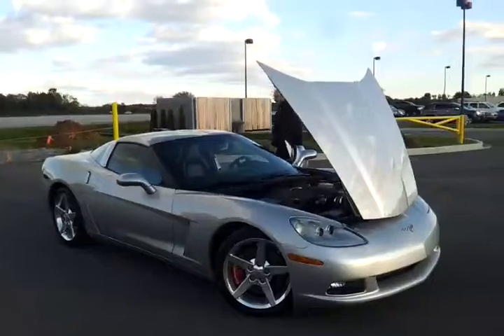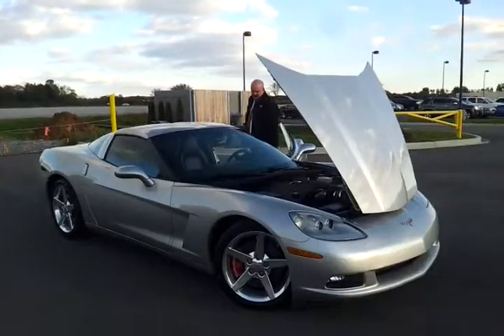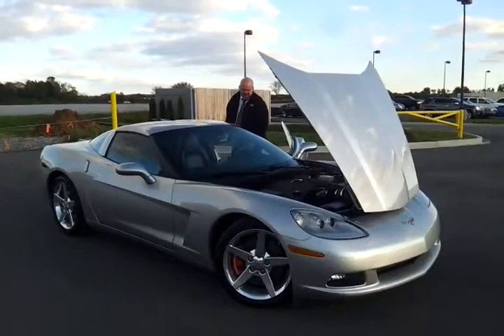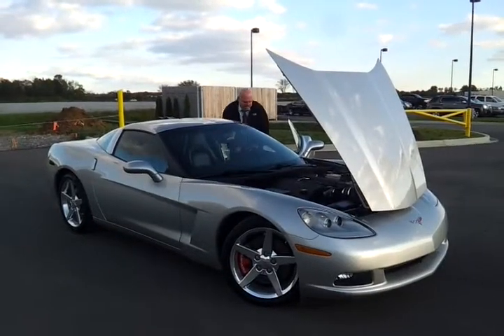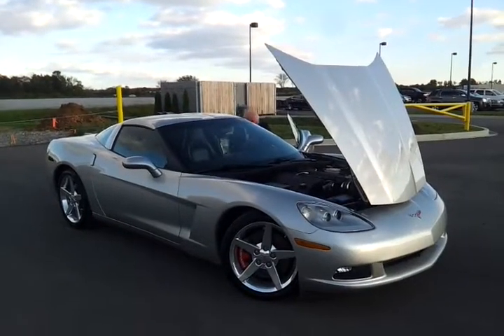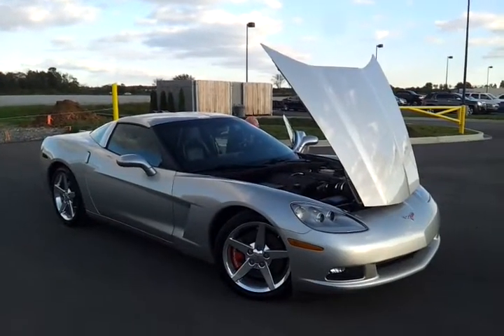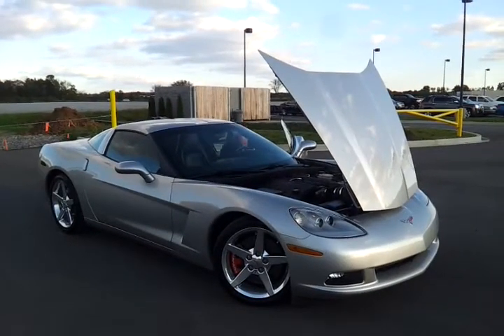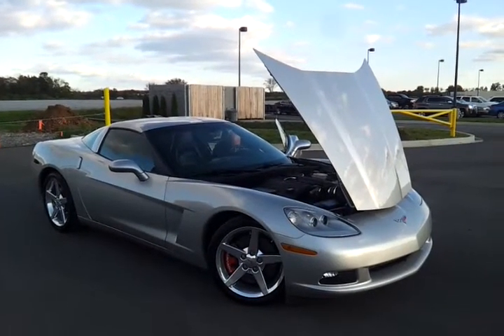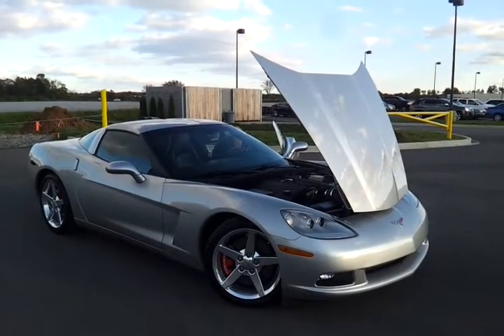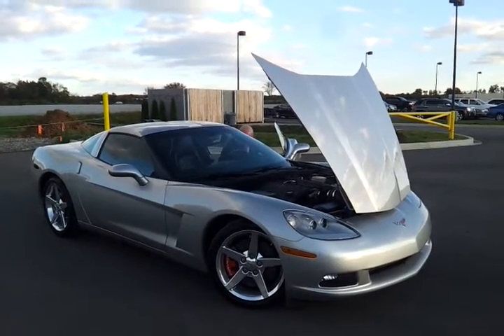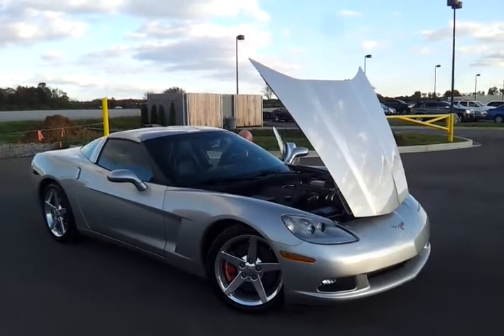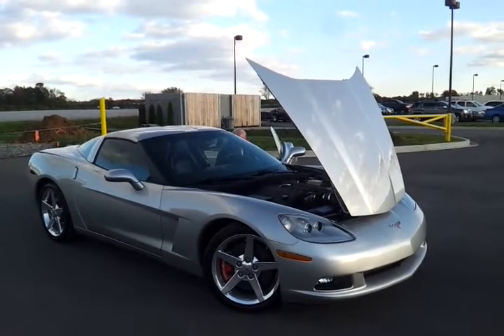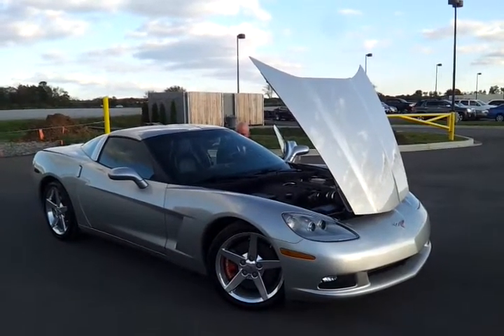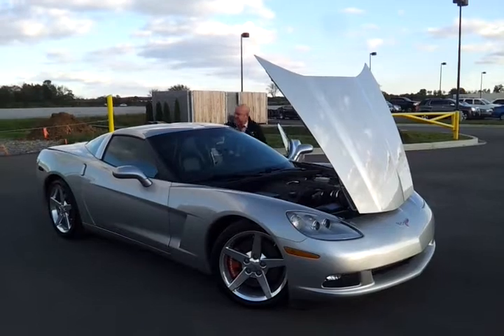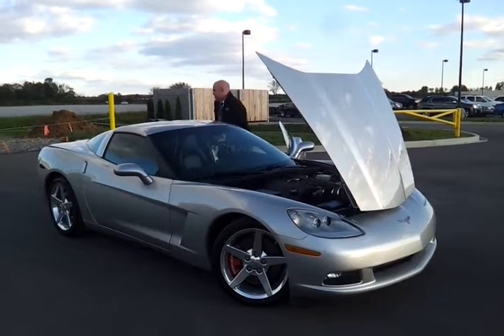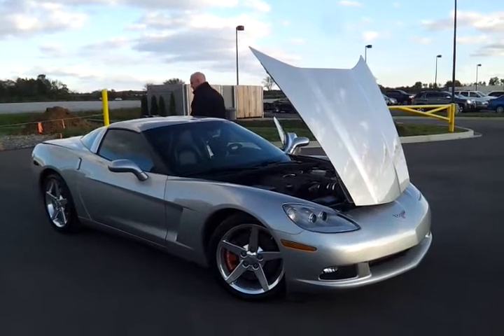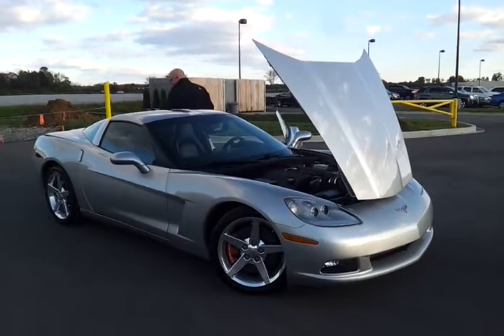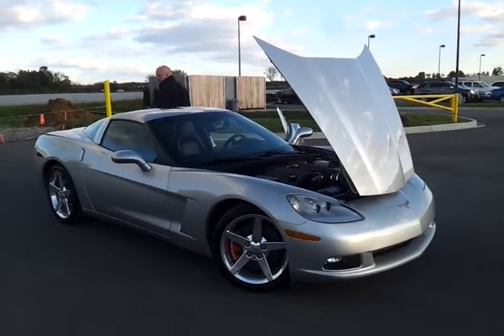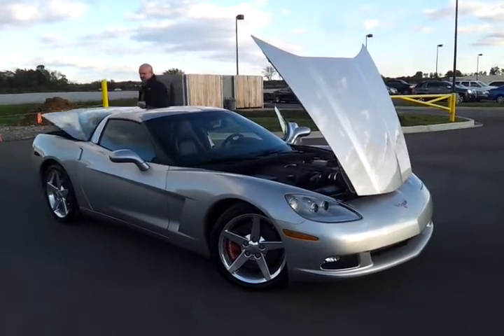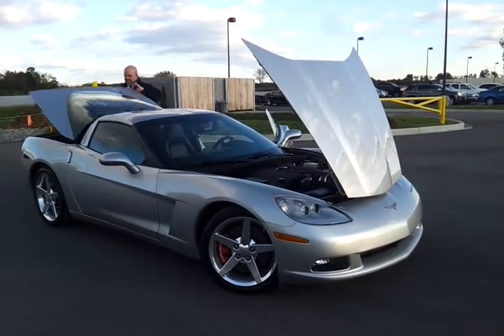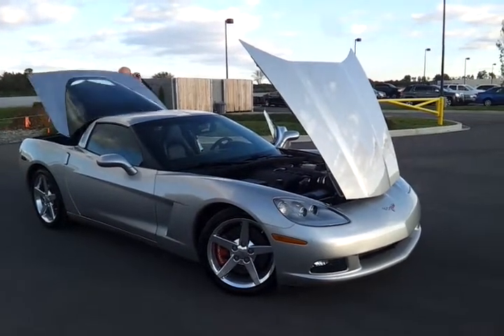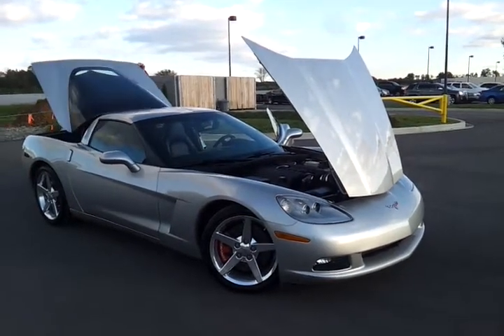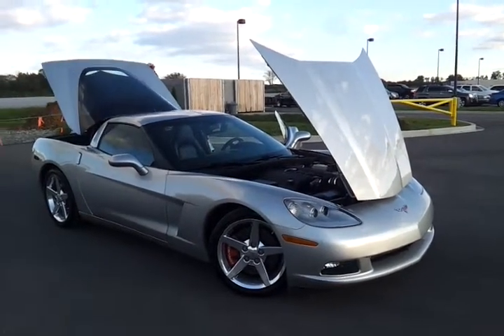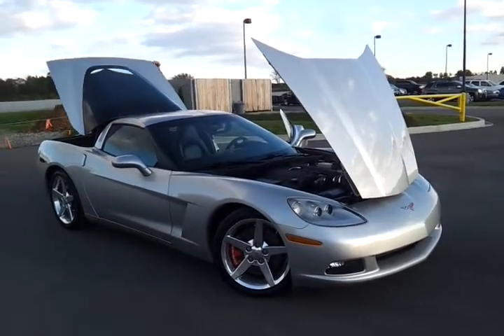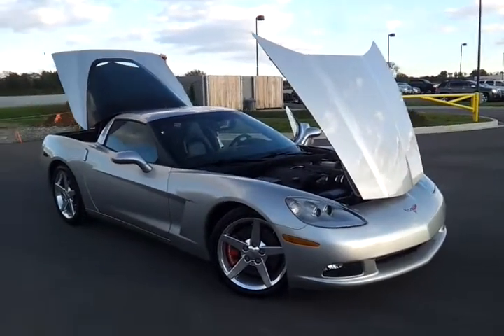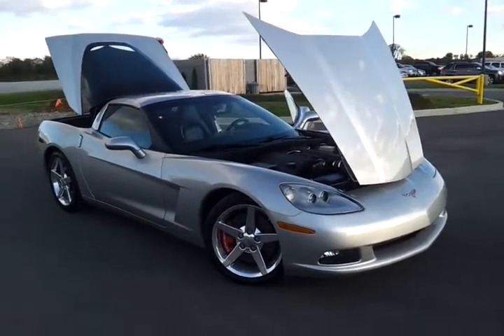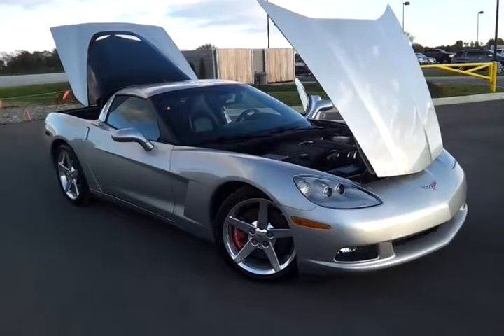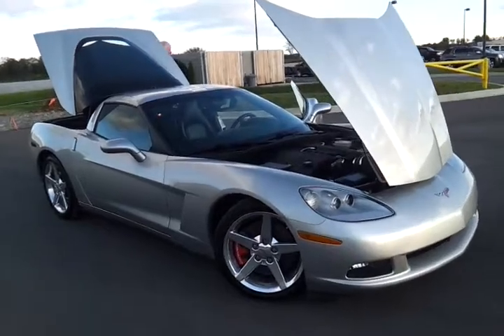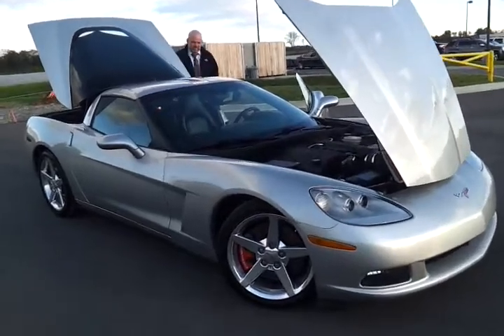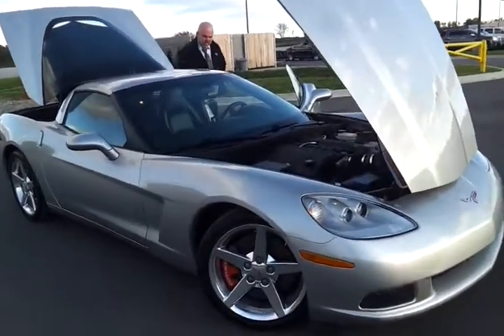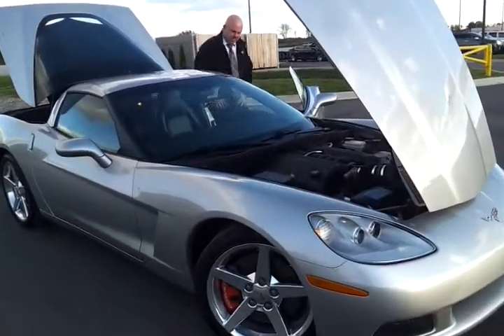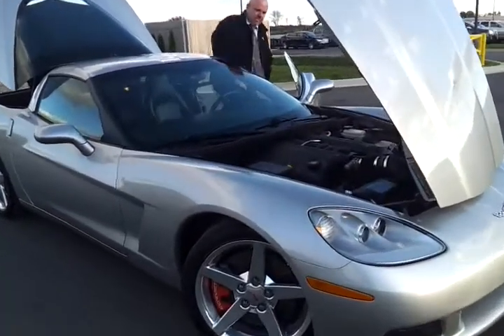Hello everybody, it's Brian Grizz with Wilson County Motors and we just got in on trade this 2005 Chevrolet Corvette. It's a beautiful silver metallic in color with just 57,000 miles.